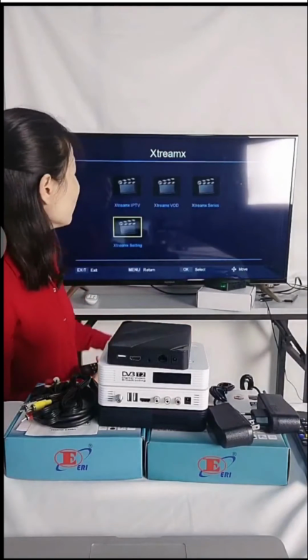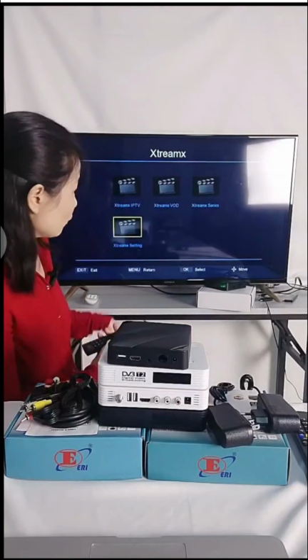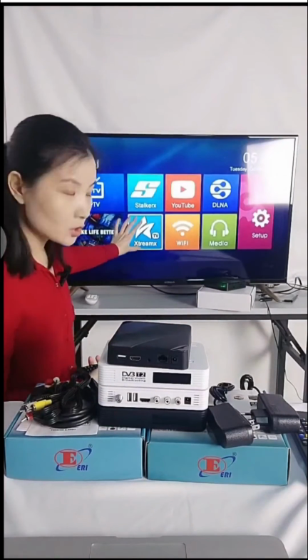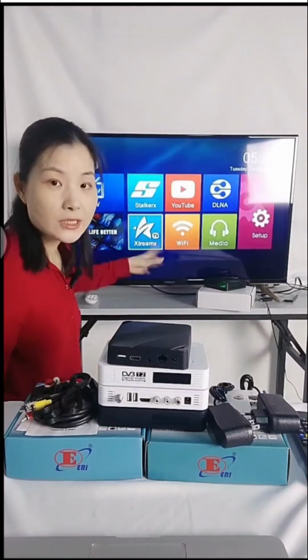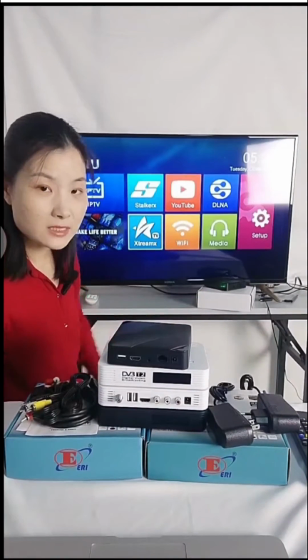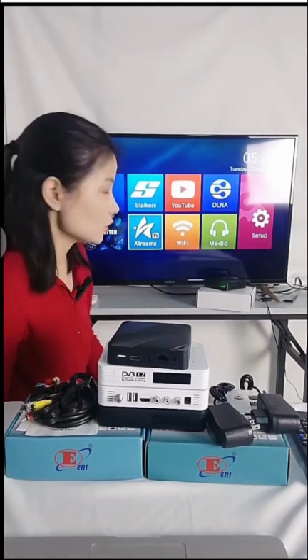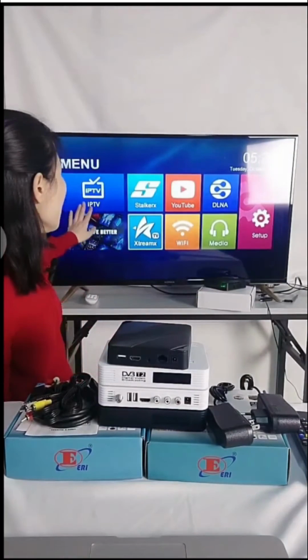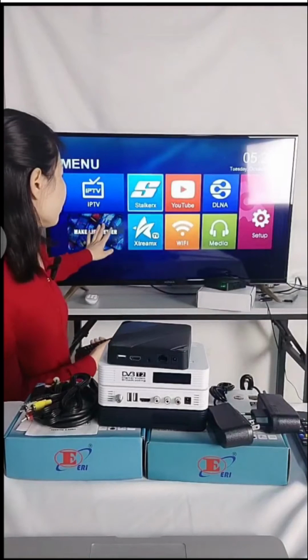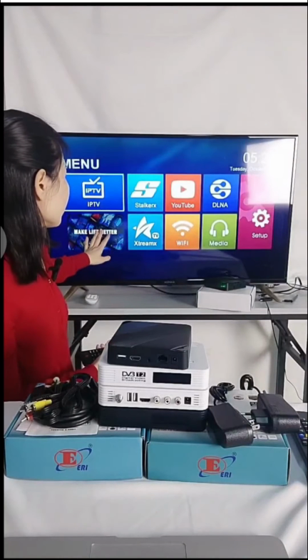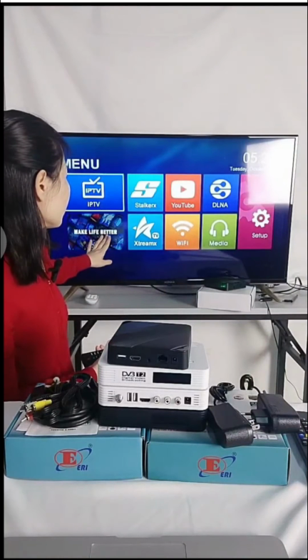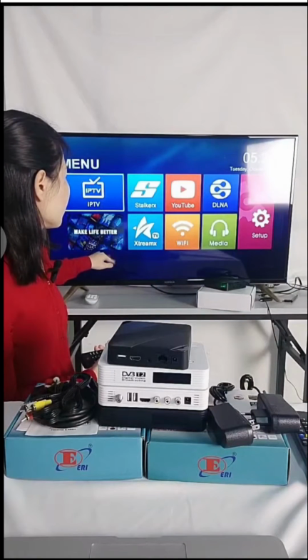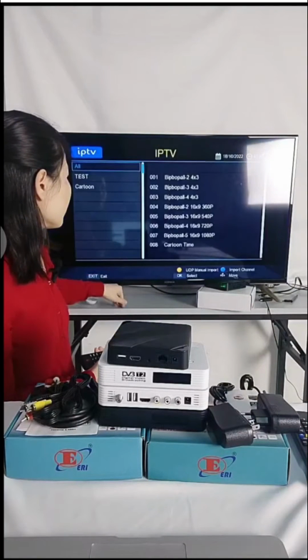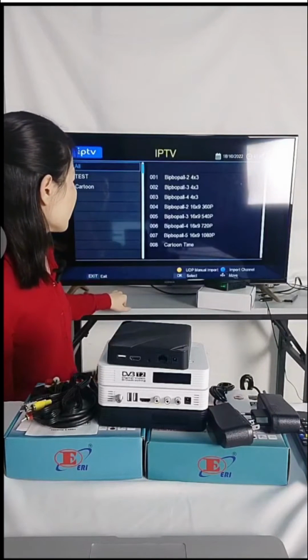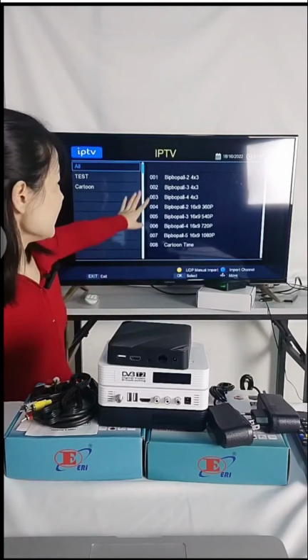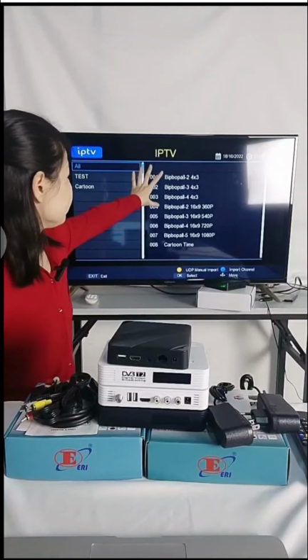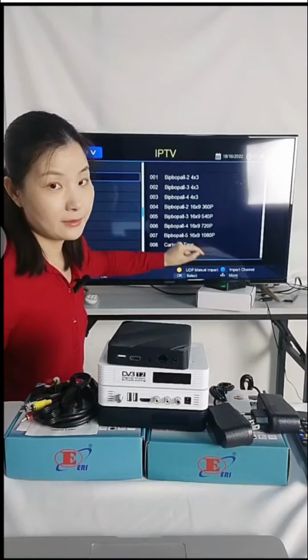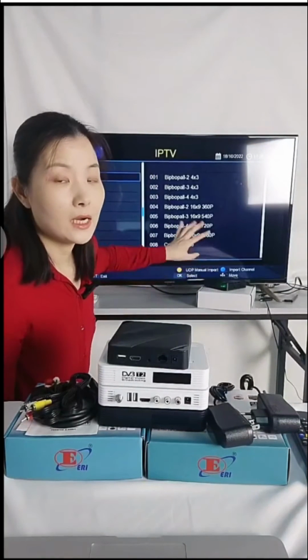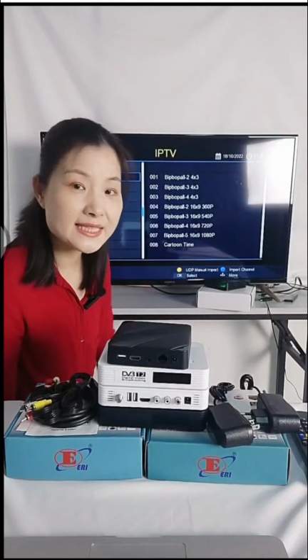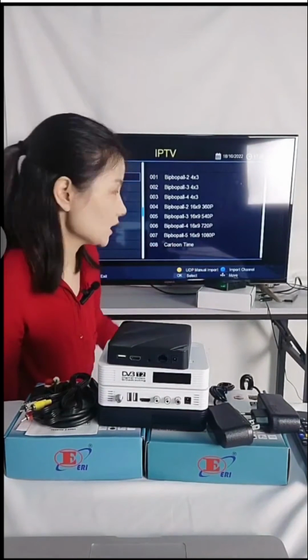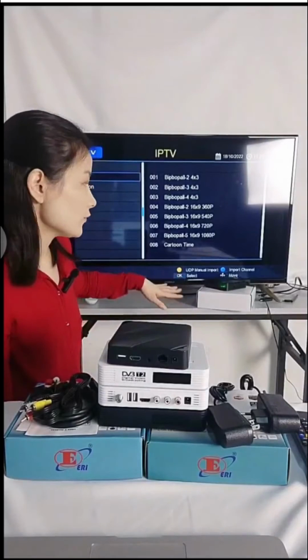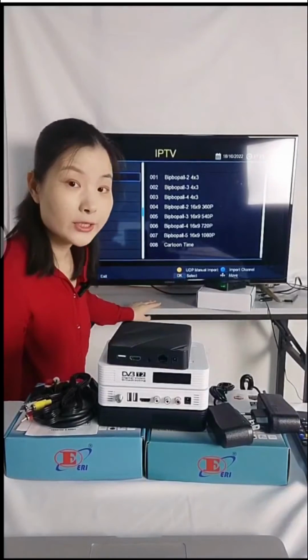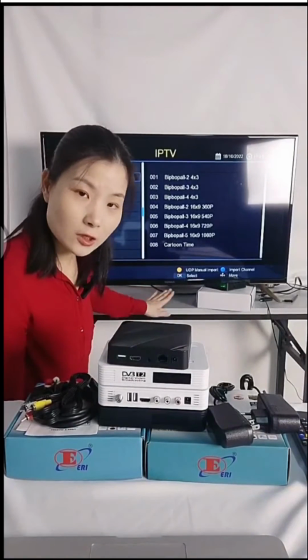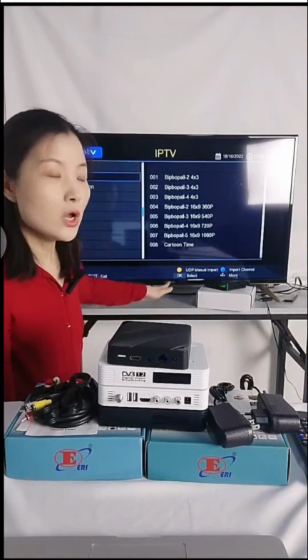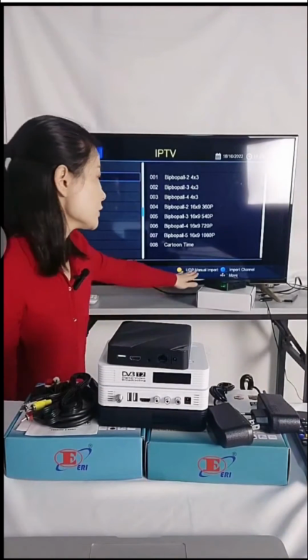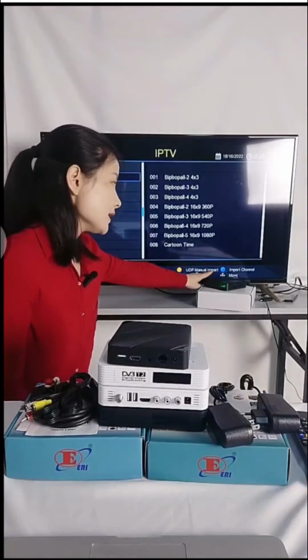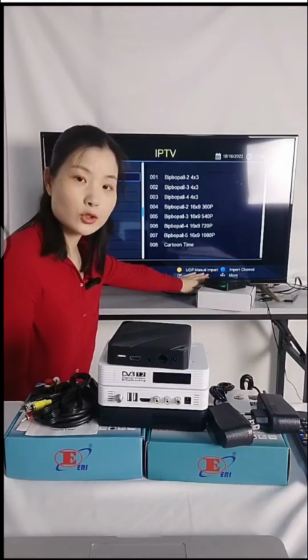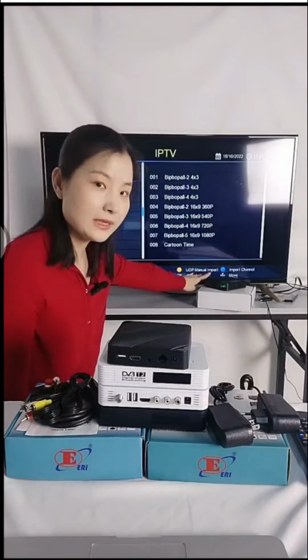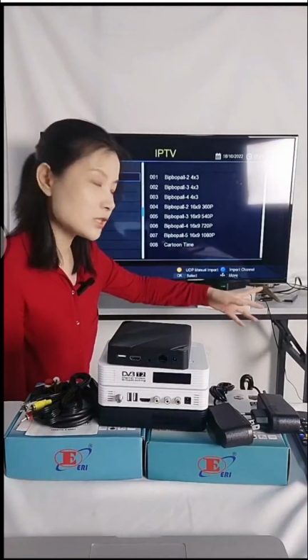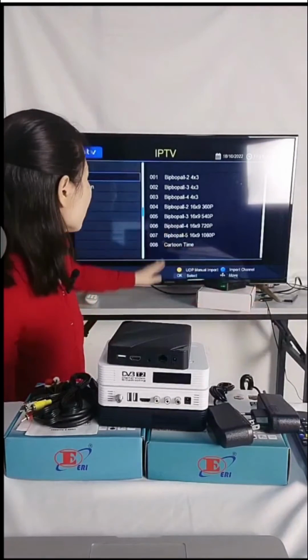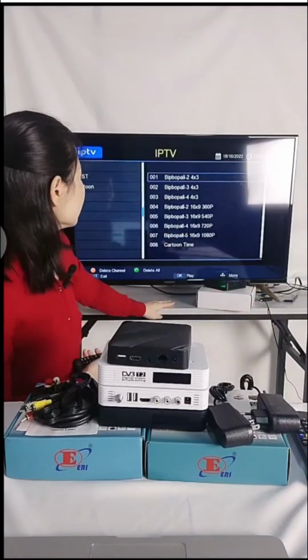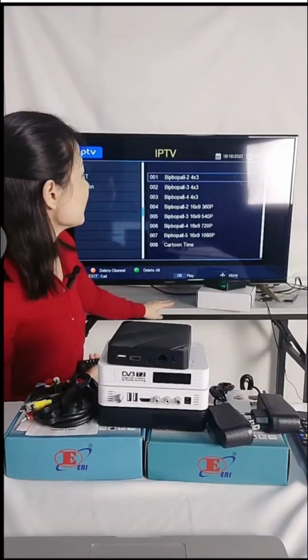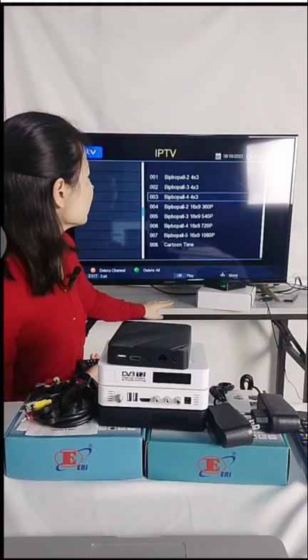We can also make this logo a customized logo for you. For IPTV testing, if you have a UDP link, you can manually import your UDP link through USB.